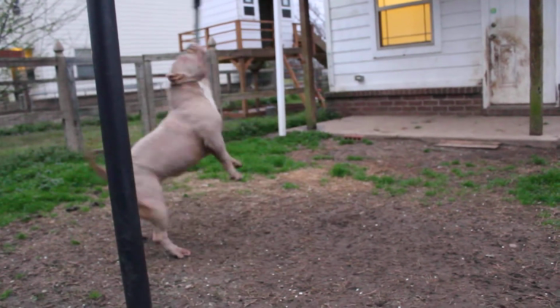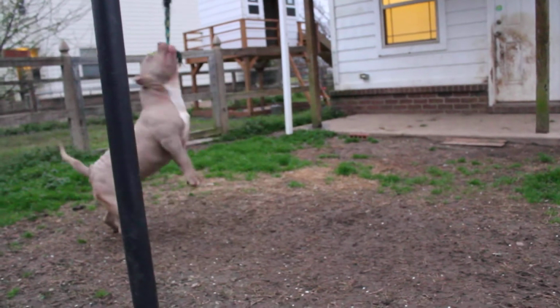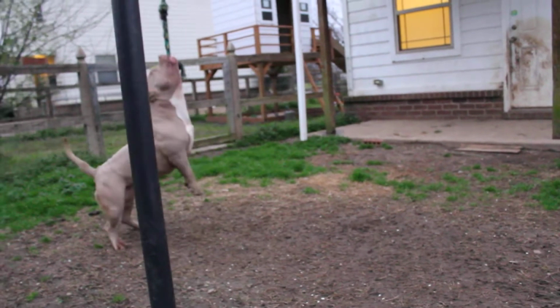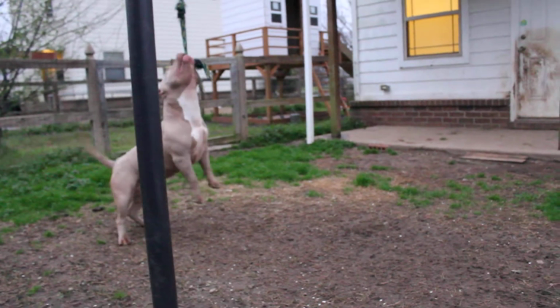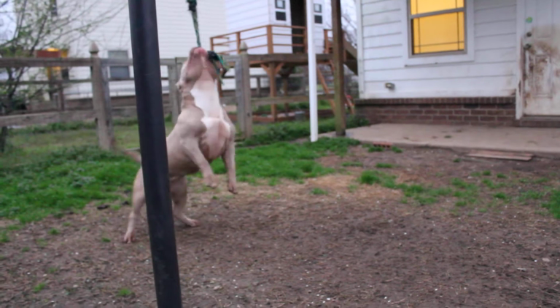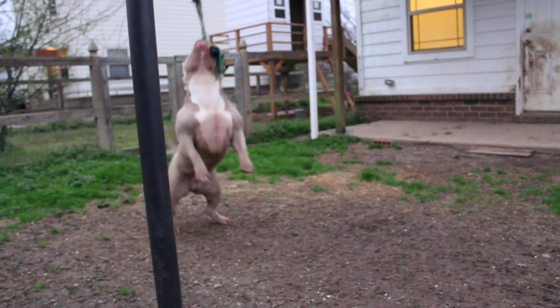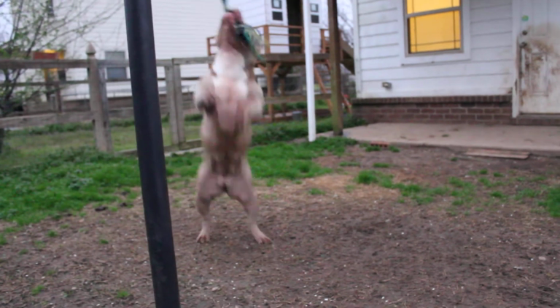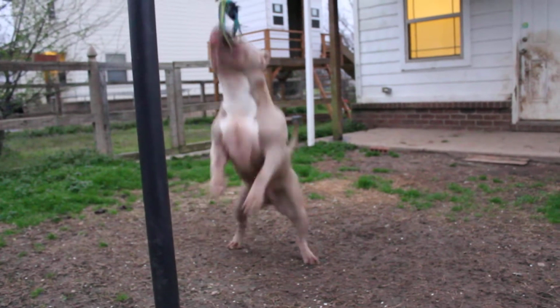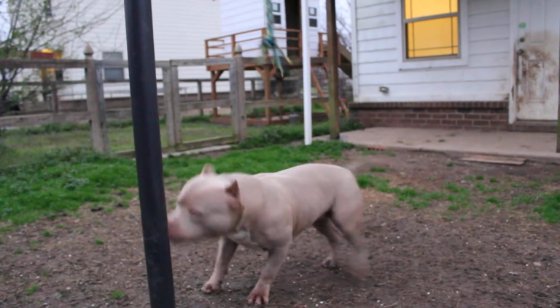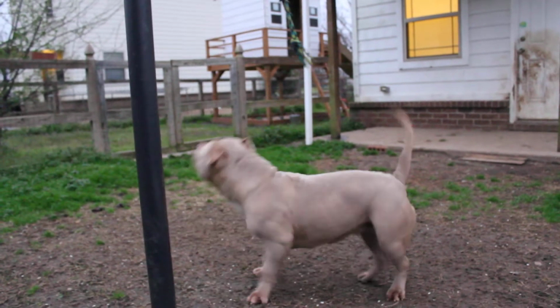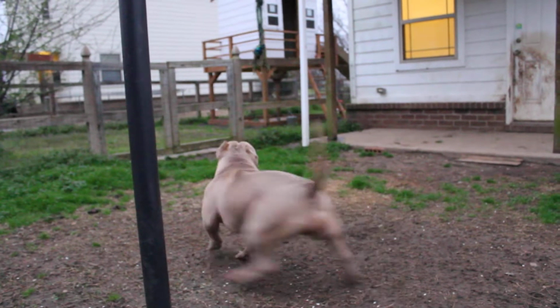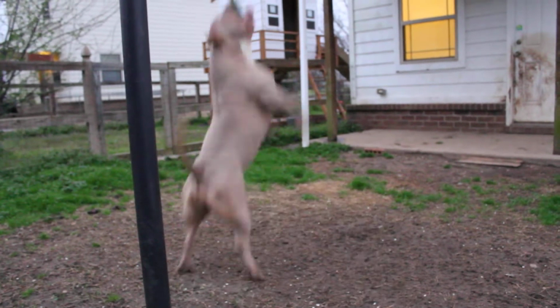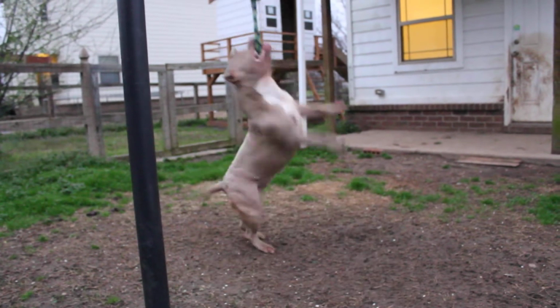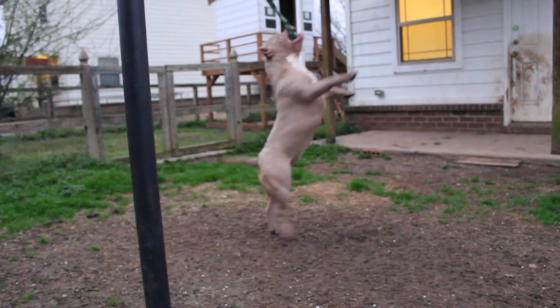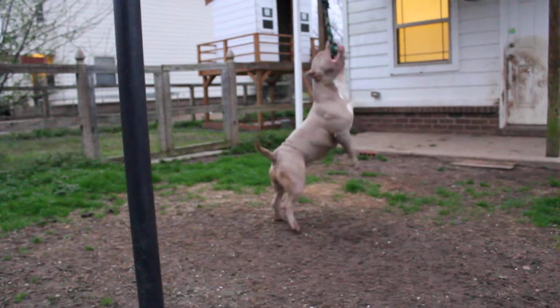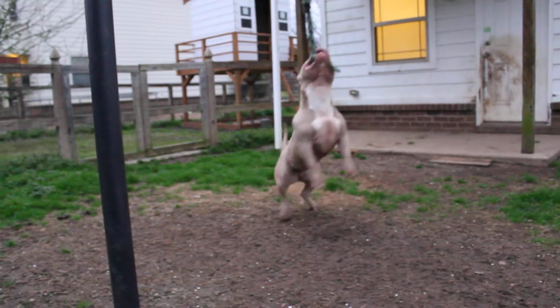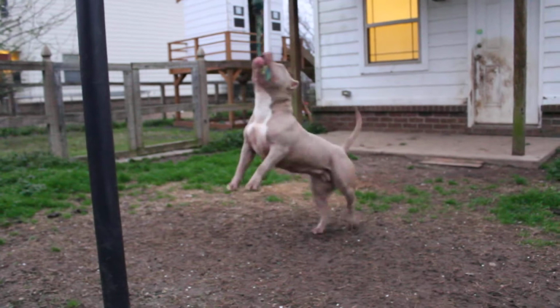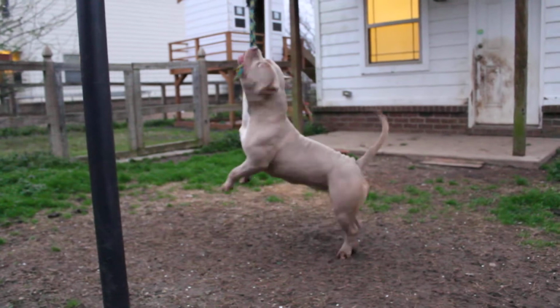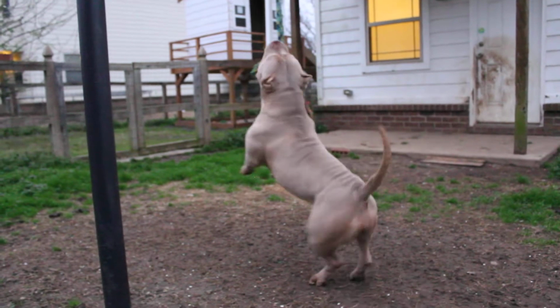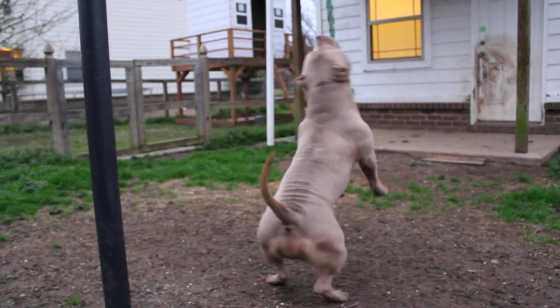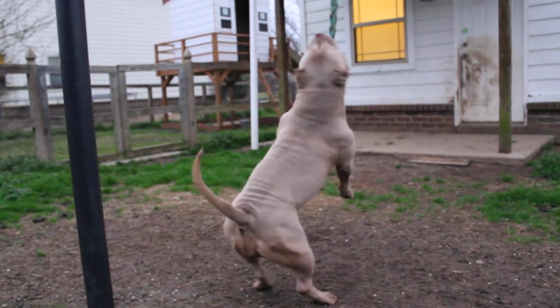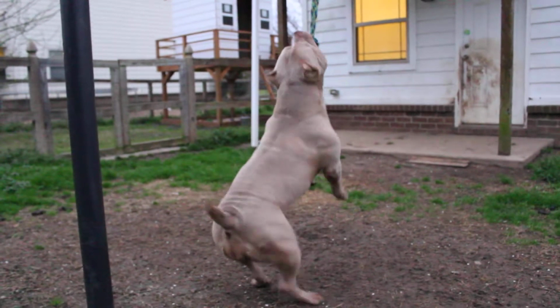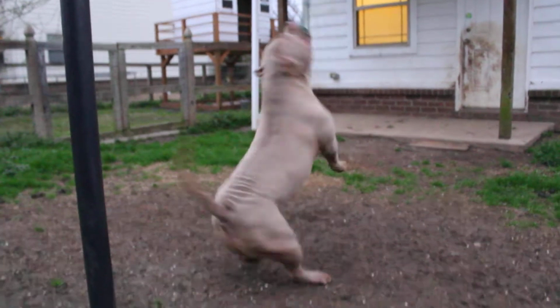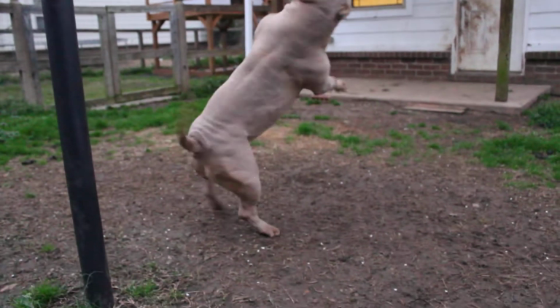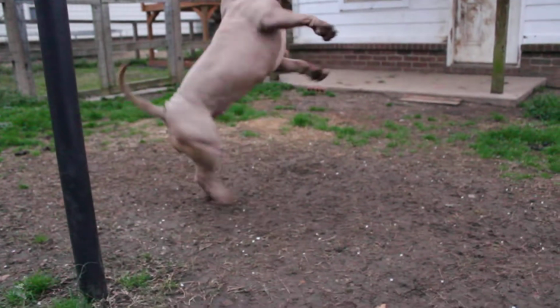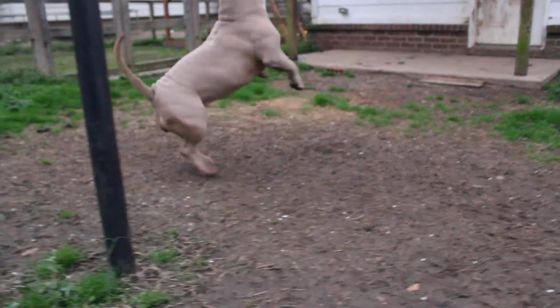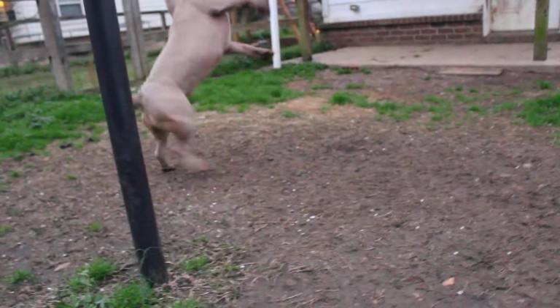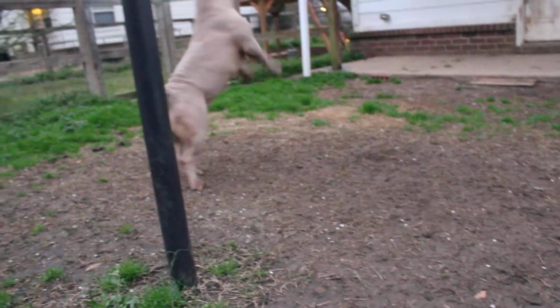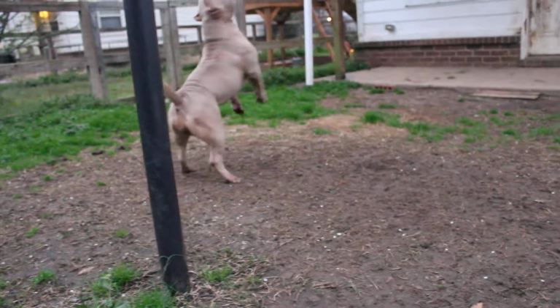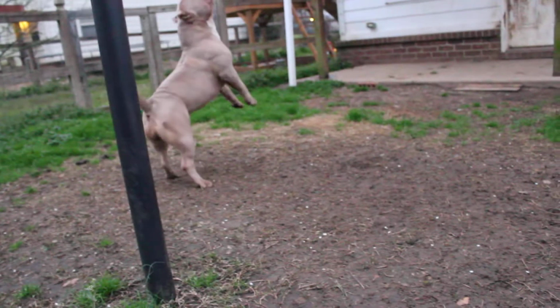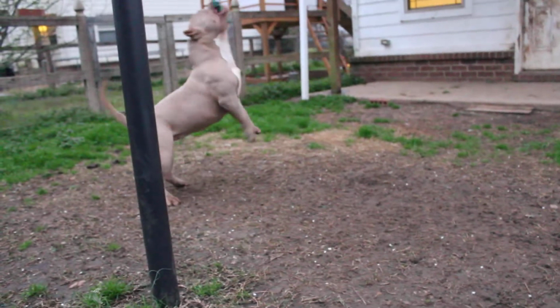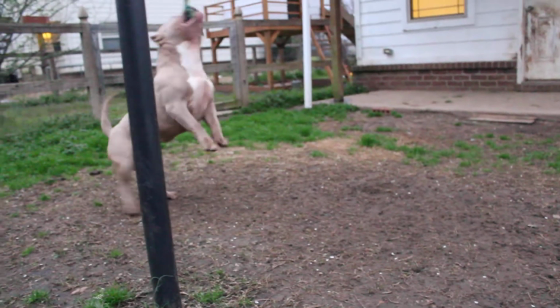Anyway, just some tips. I like to keep the toy low enough to where her feet can still stay on the ground. That way she's also working out her rear end. As you can see, she's got some good muscle definition in her rear end.